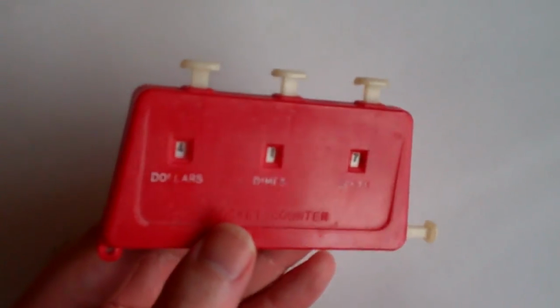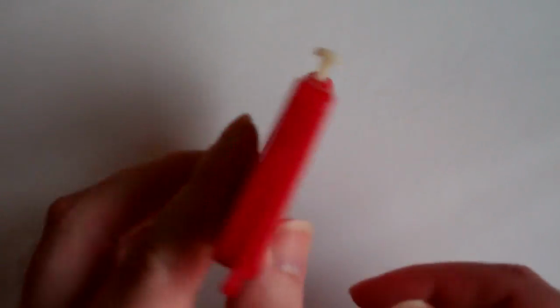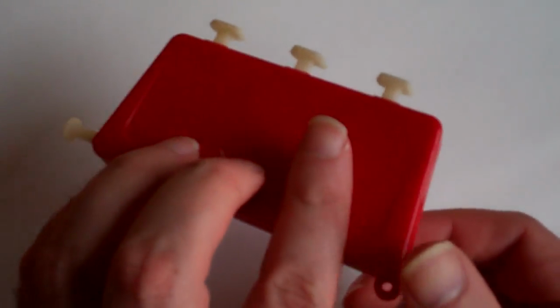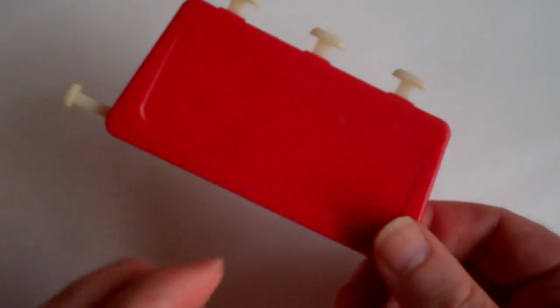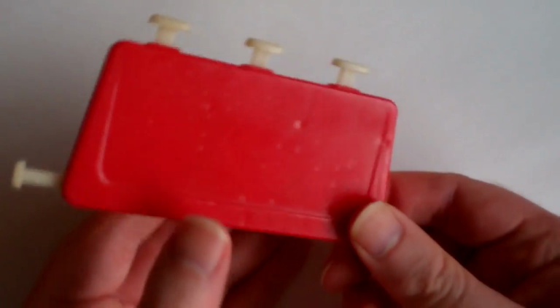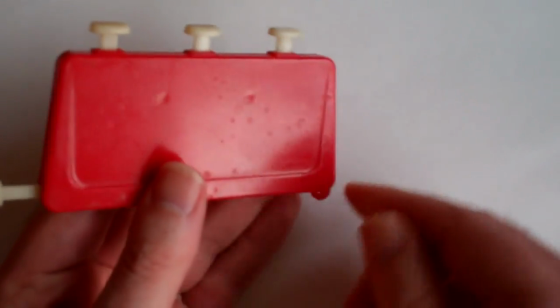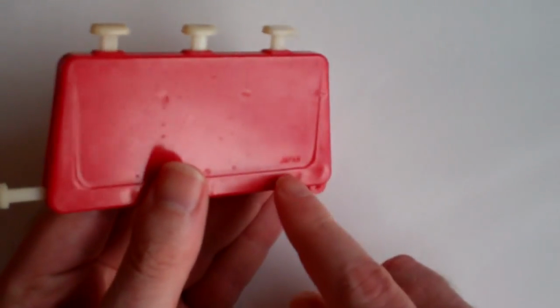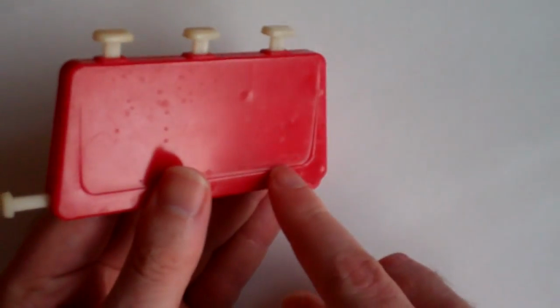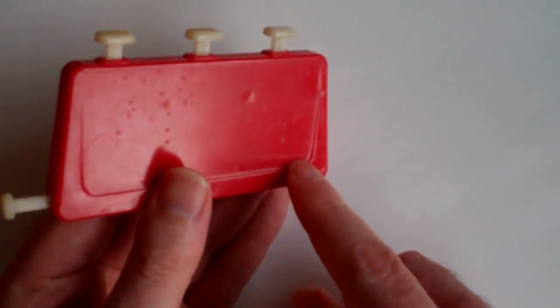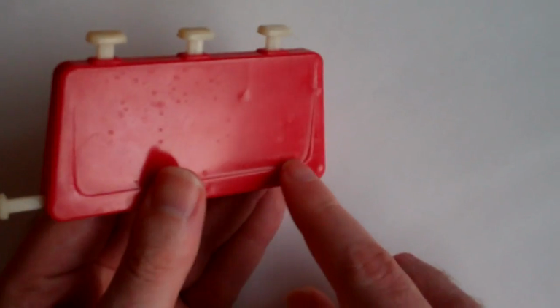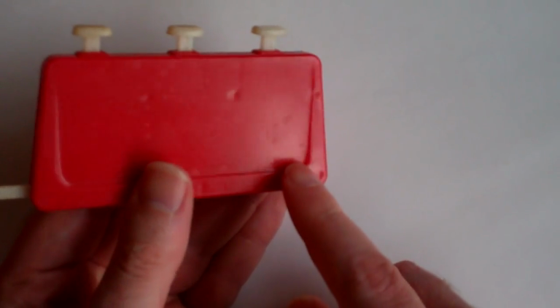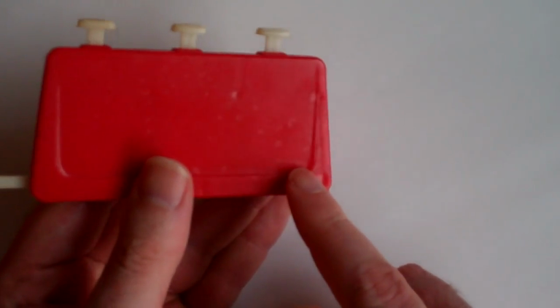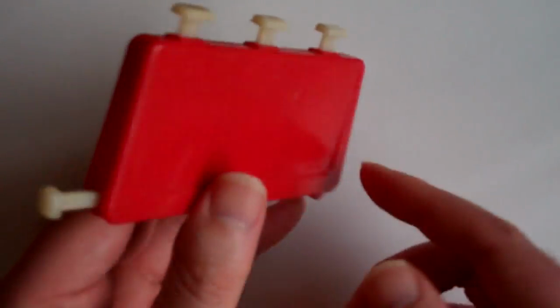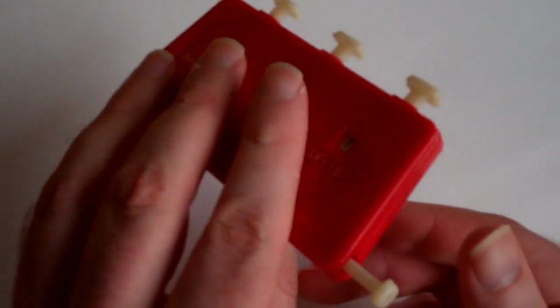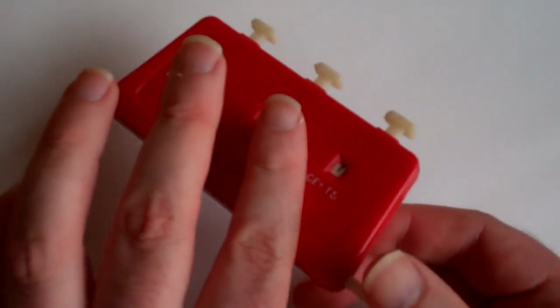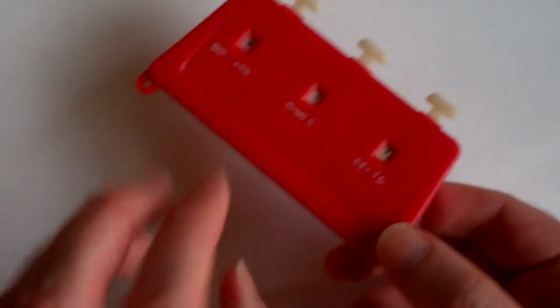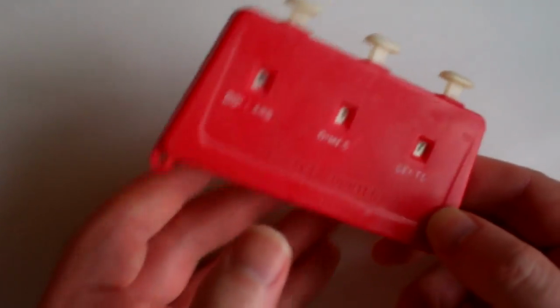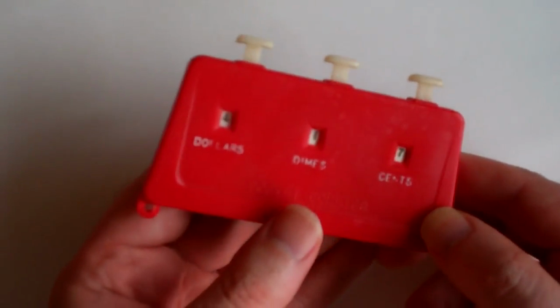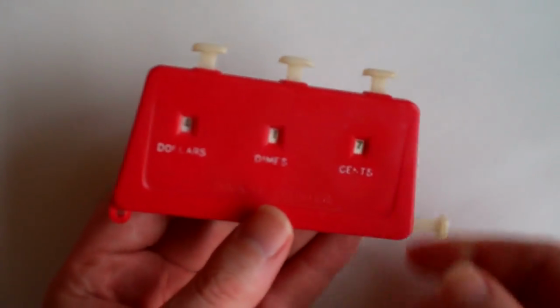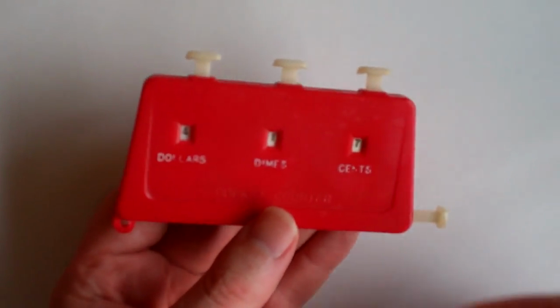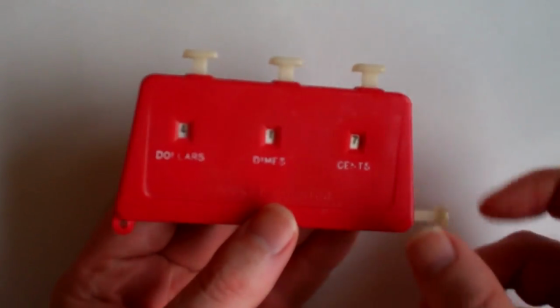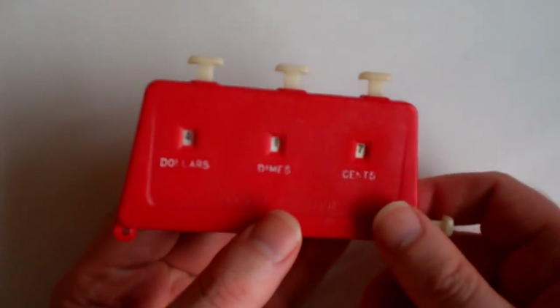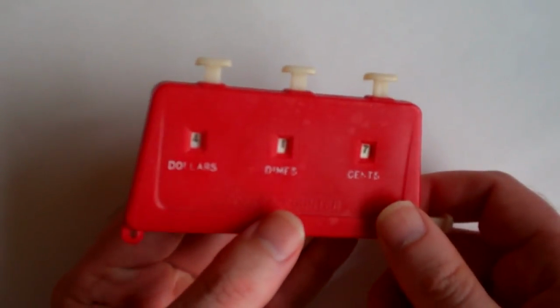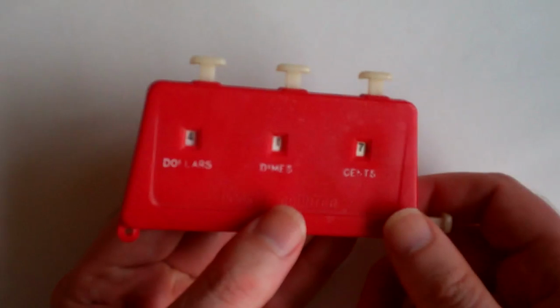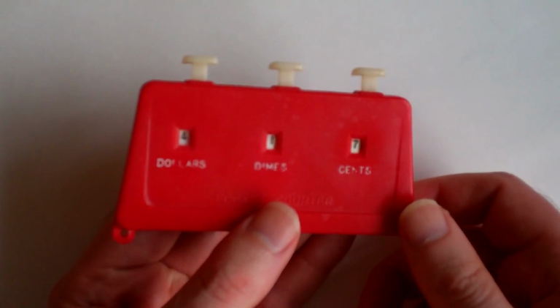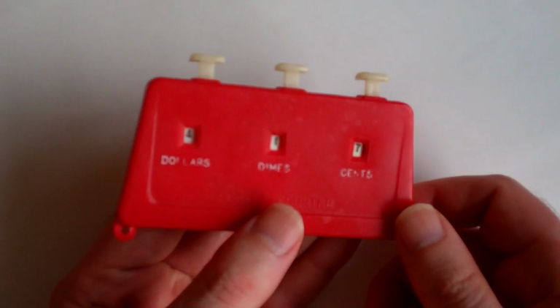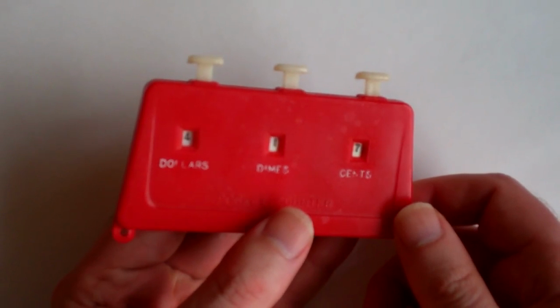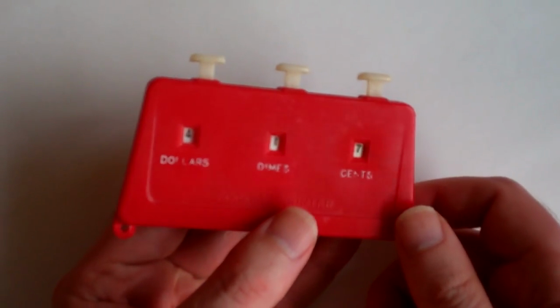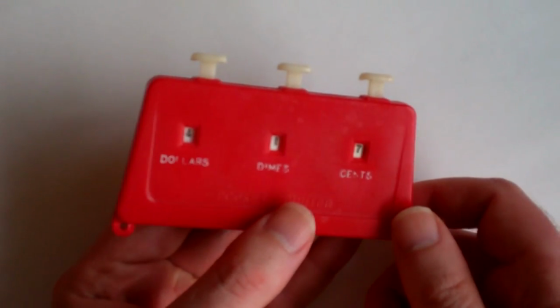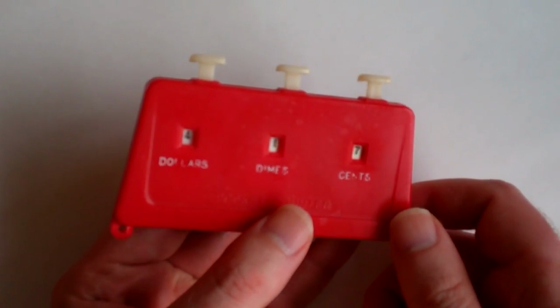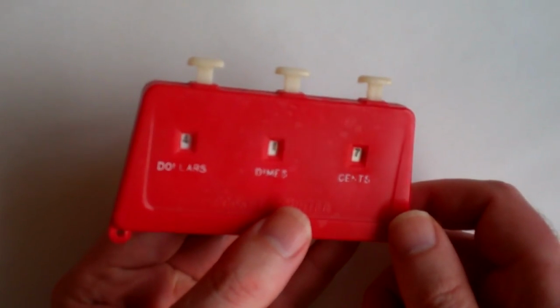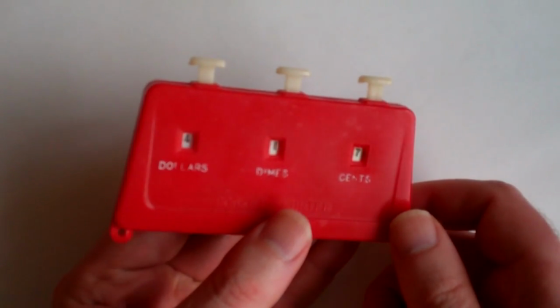It was made in Japan — it says Japan right here, but I don't know what company made it. It was a fairly common machine in the 1960s and early 70s.